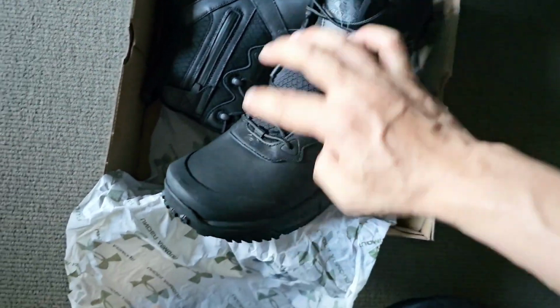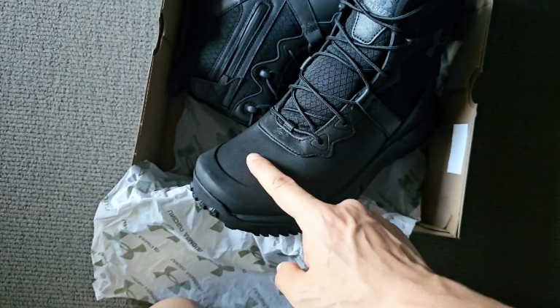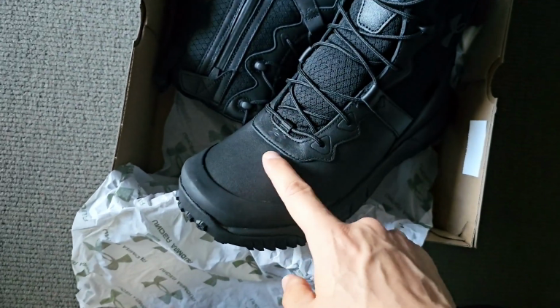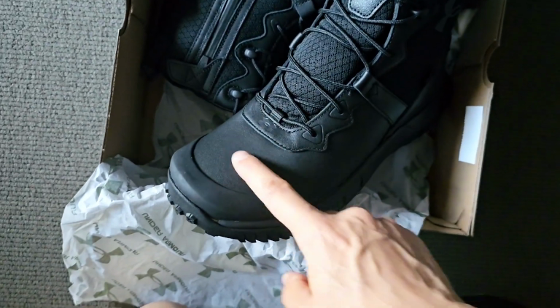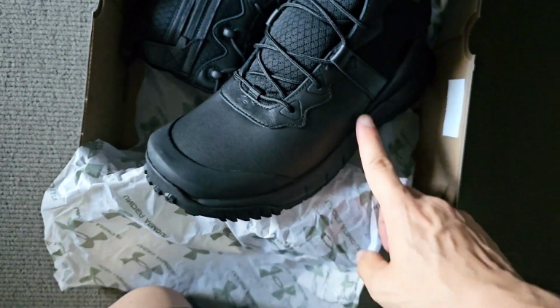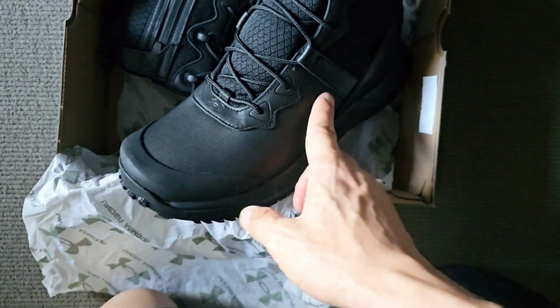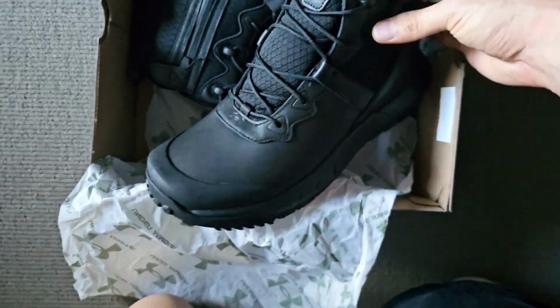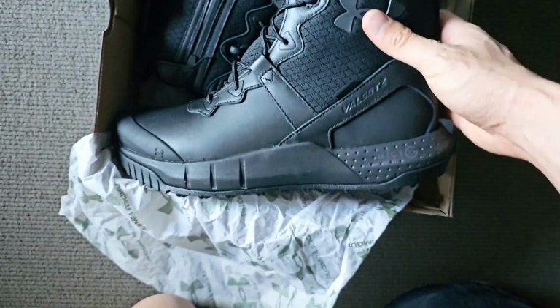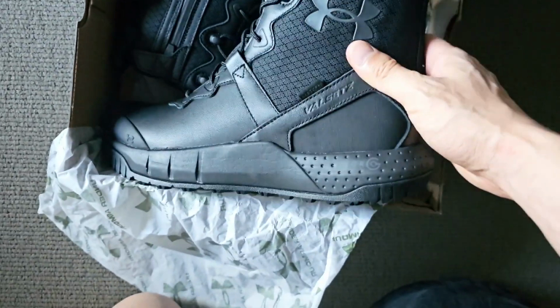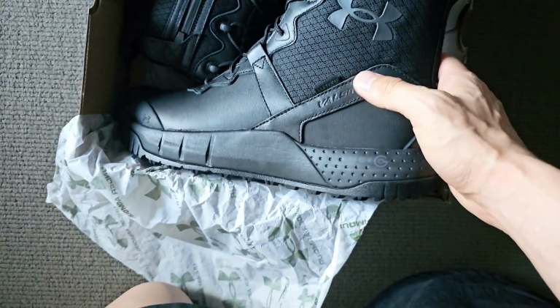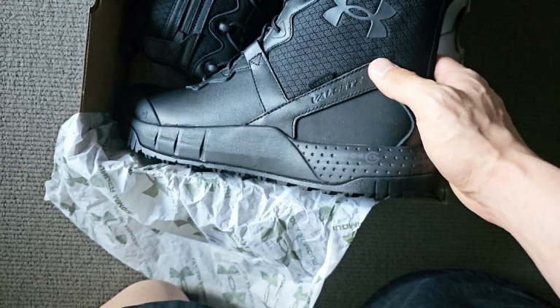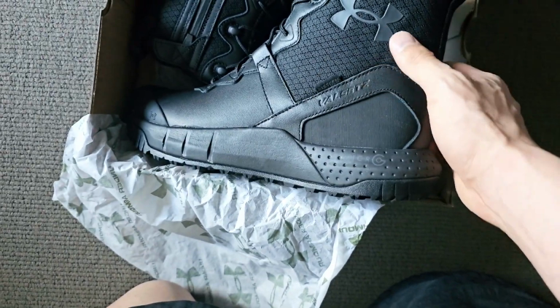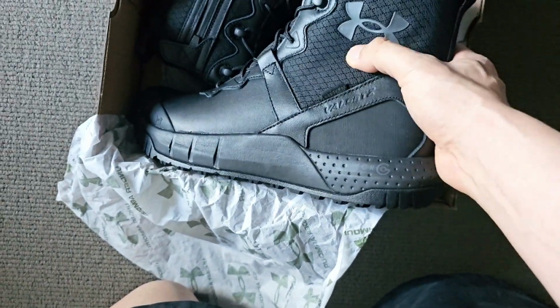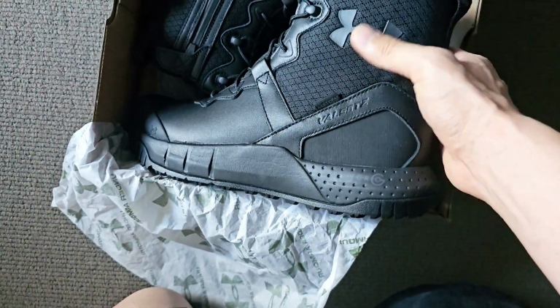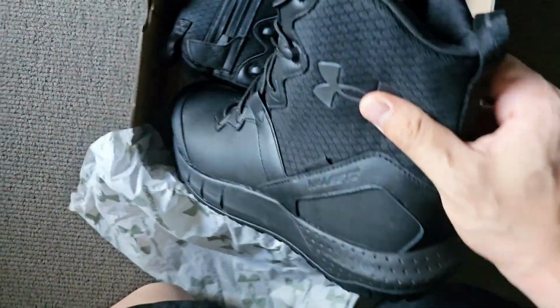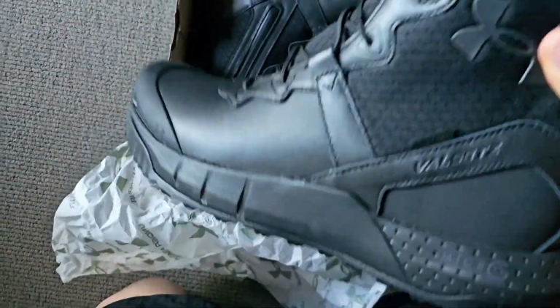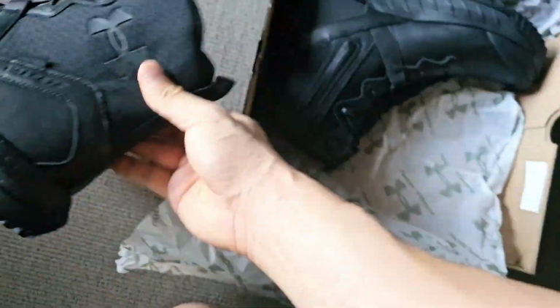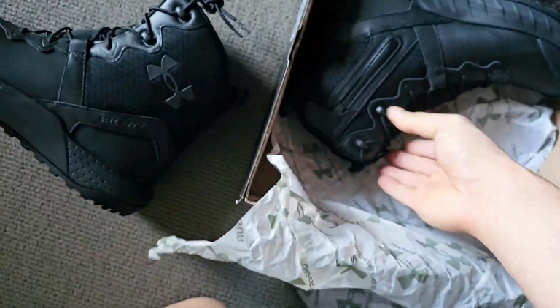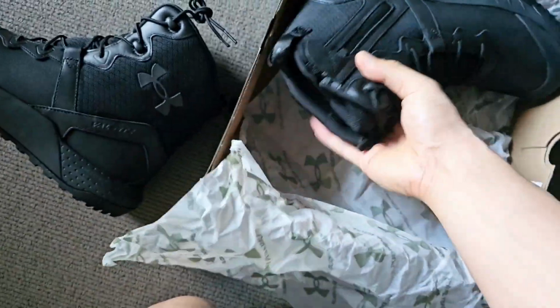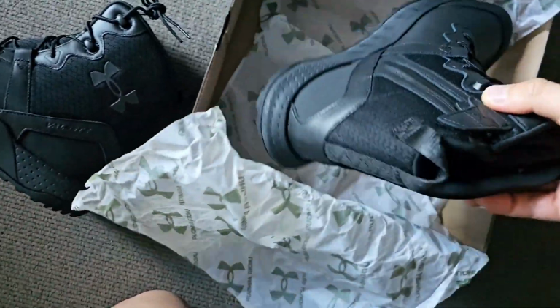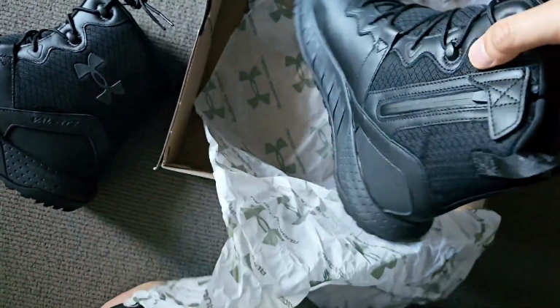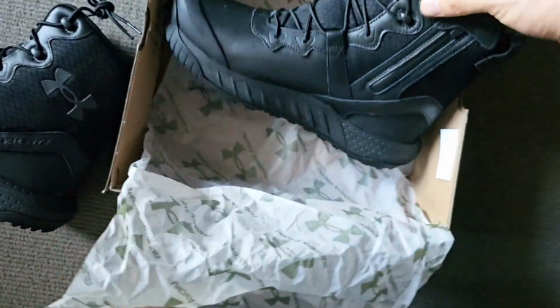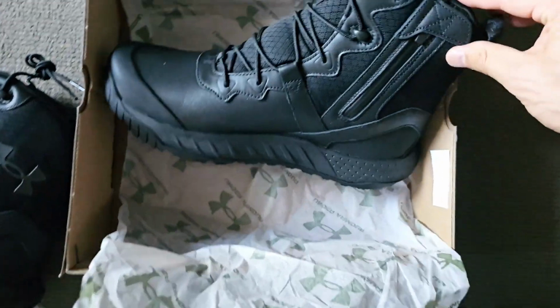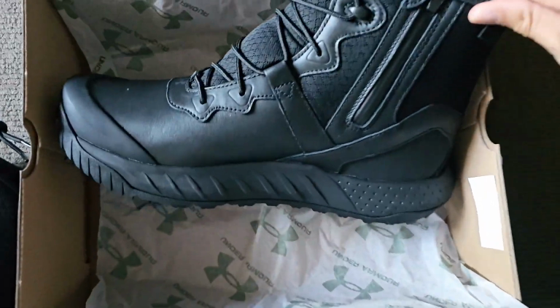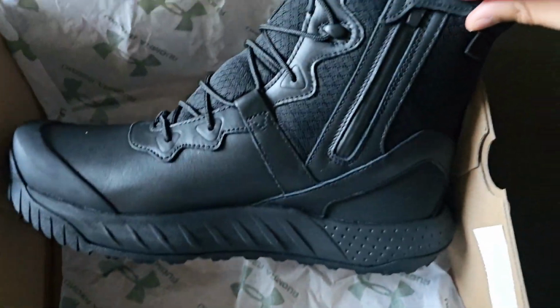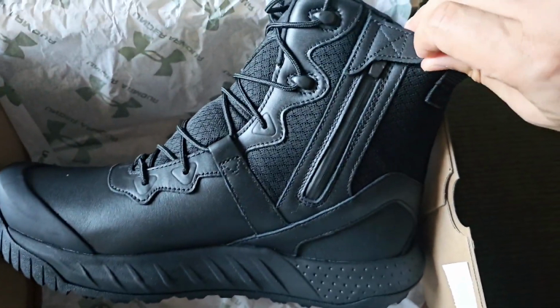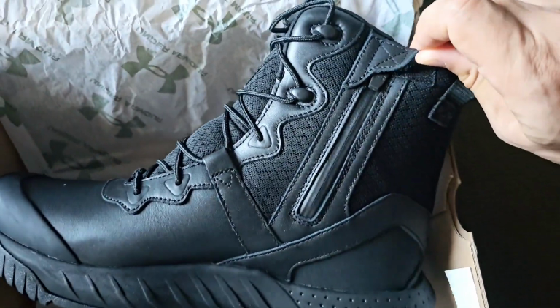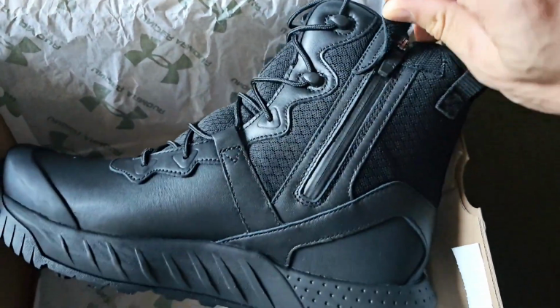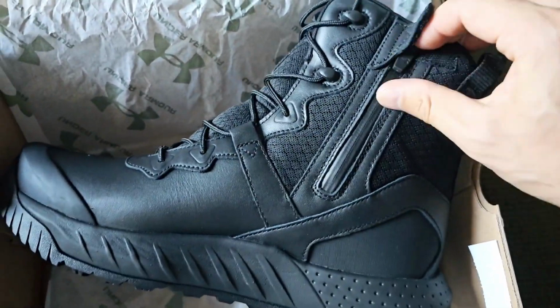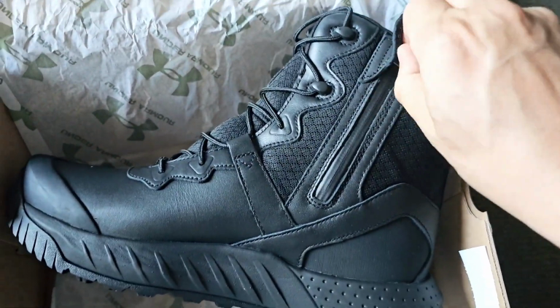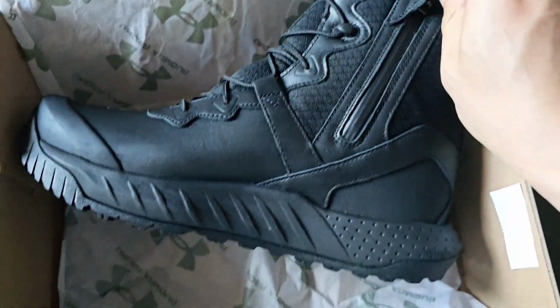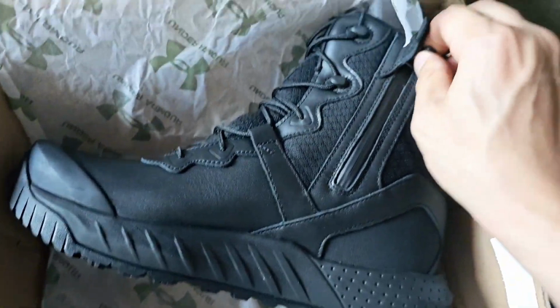I don't think the tongue is made of leather — that's some sort of synthetic — but it's all leather on the sides all the way up, and then it becomes synthetic toward the top.